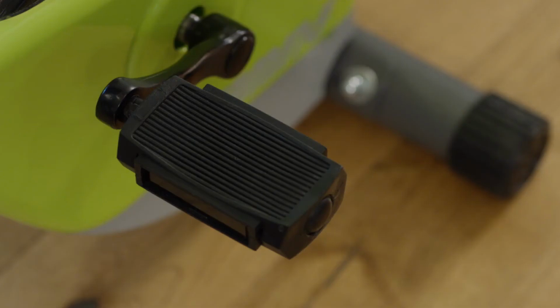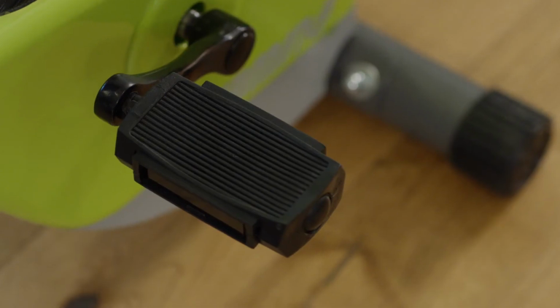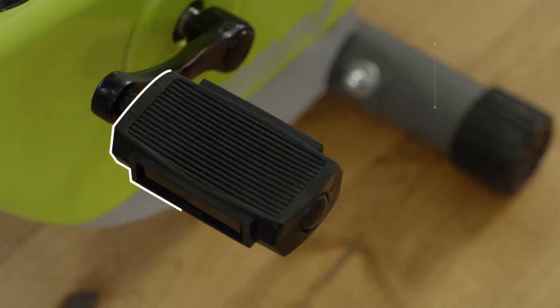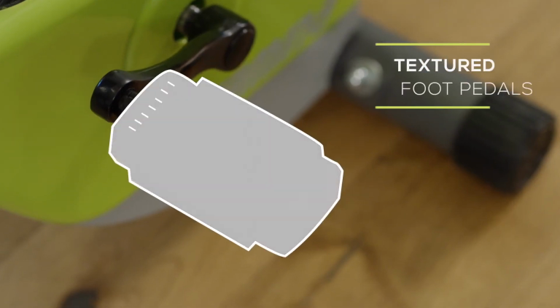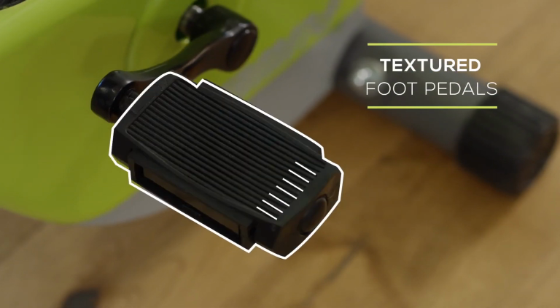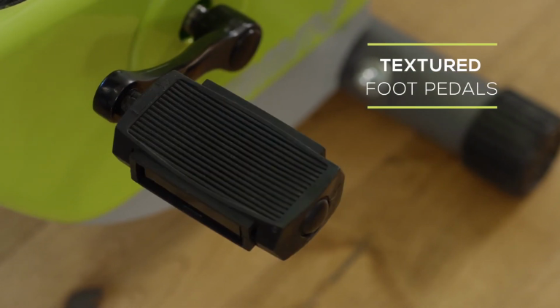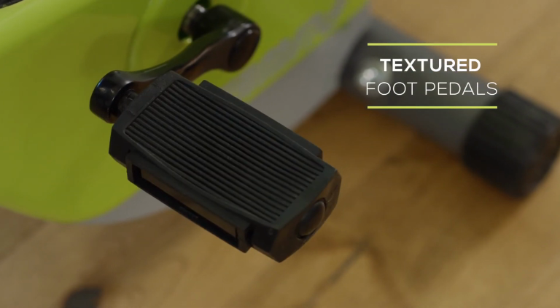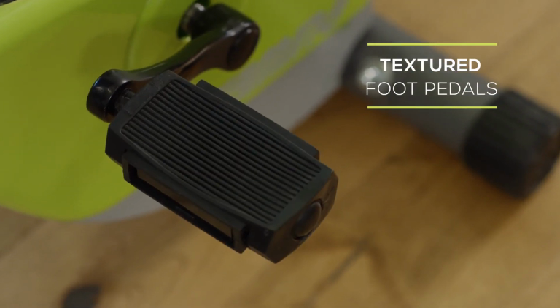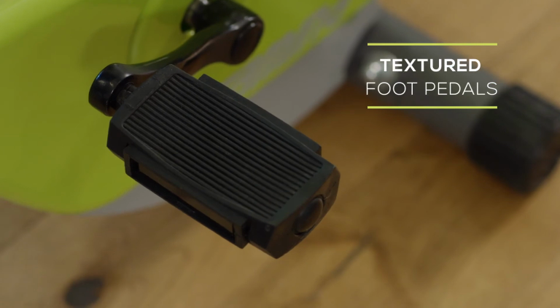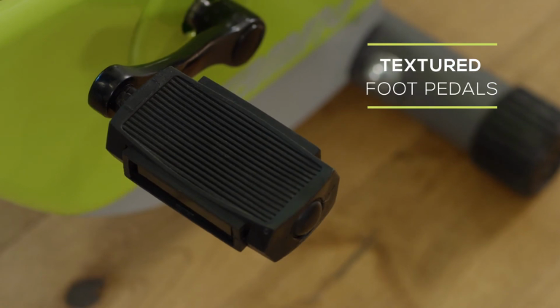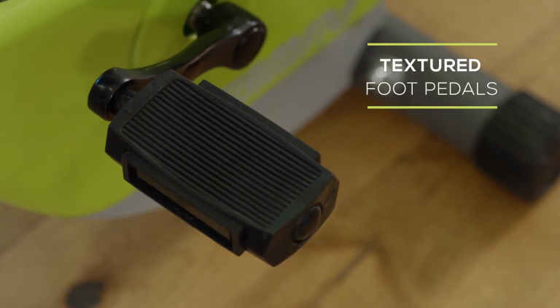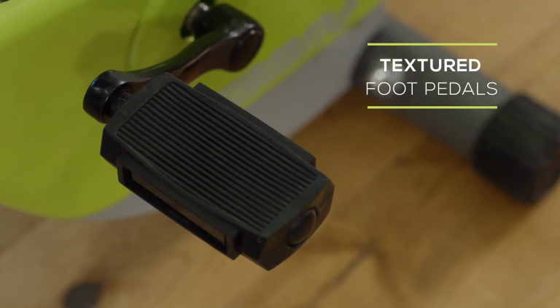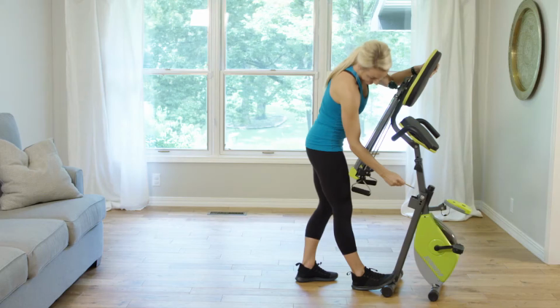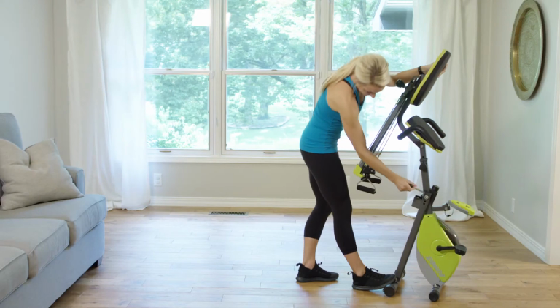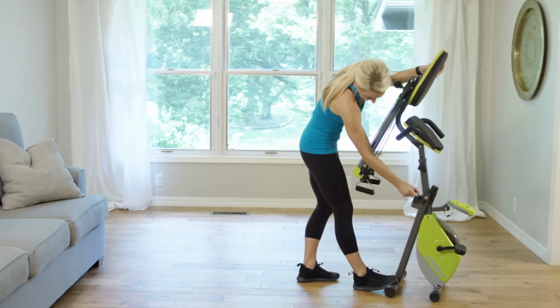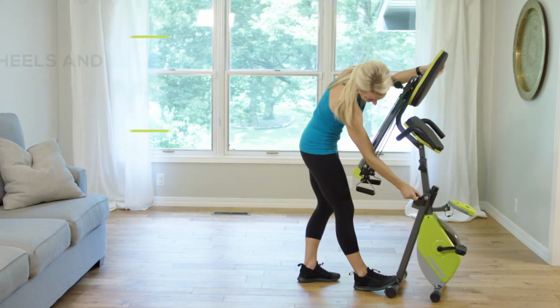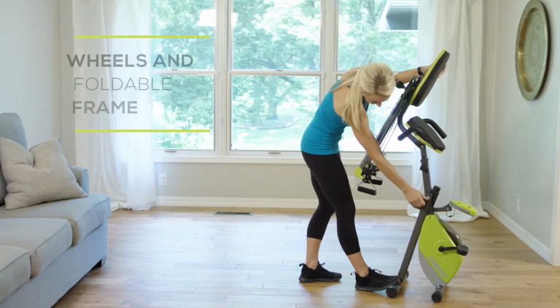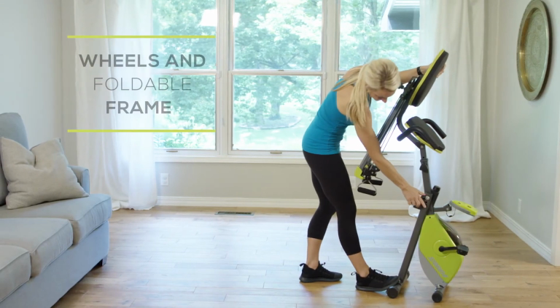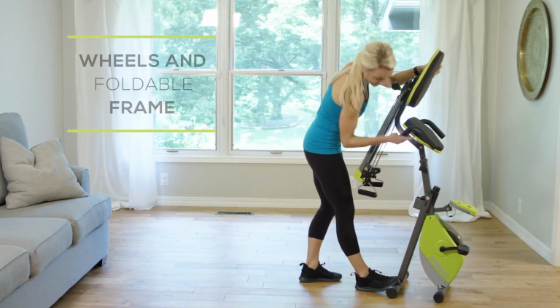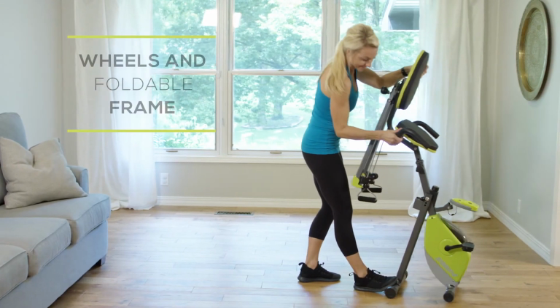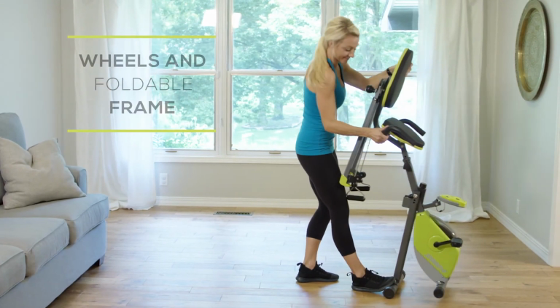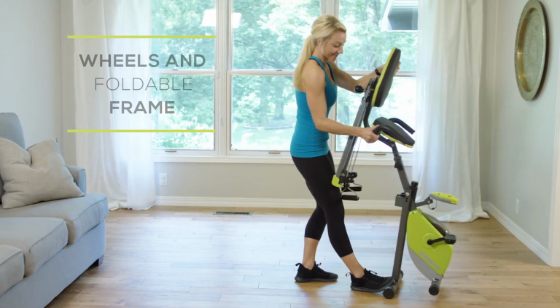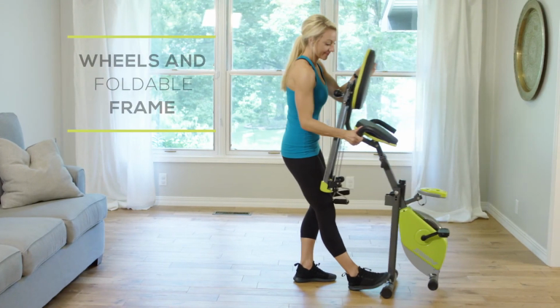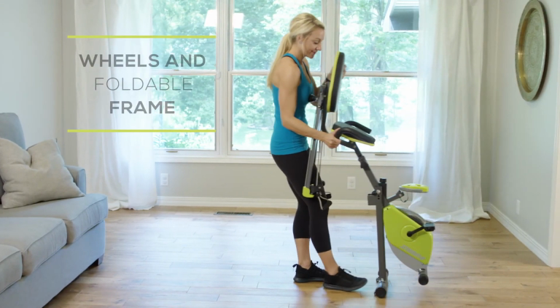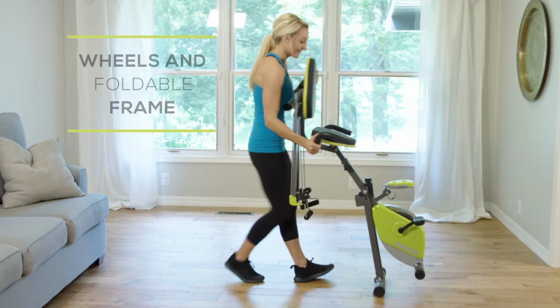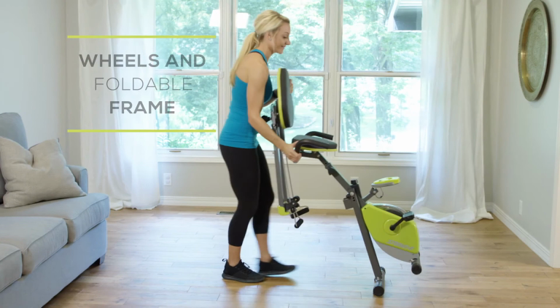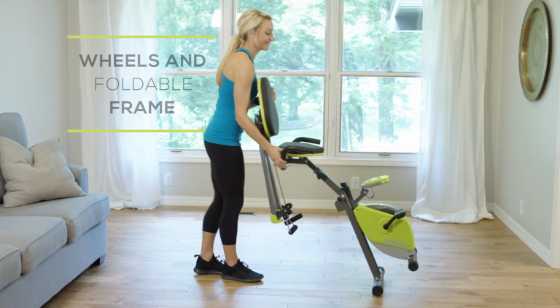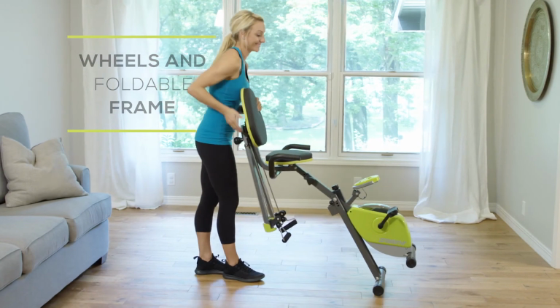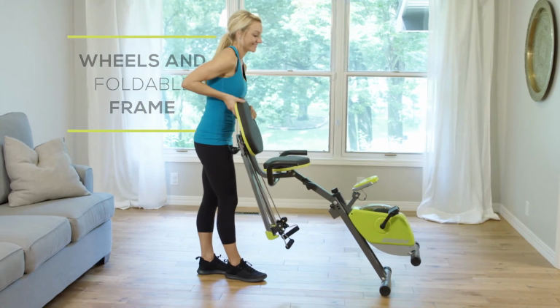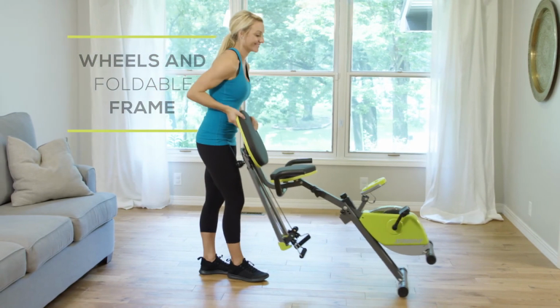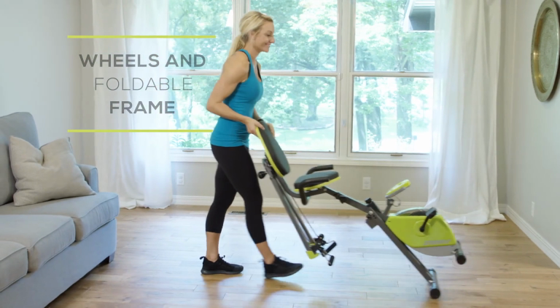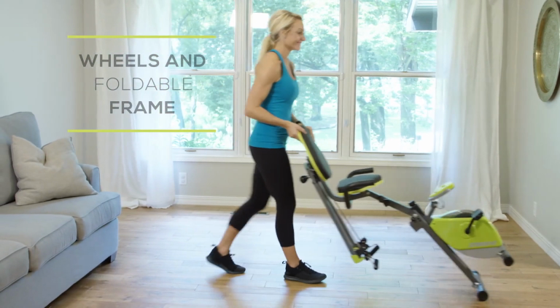The foot pedals will stabilize you and make you feel more secure. When you're all done with your workout, fold your bike and roll it out of the way for later use with the built-in wheels.